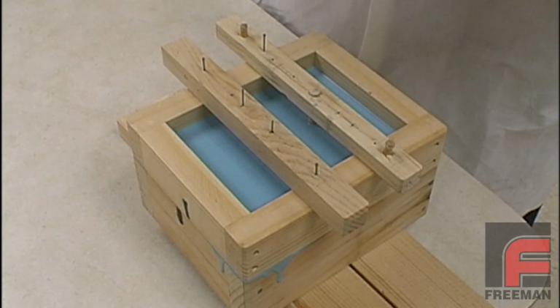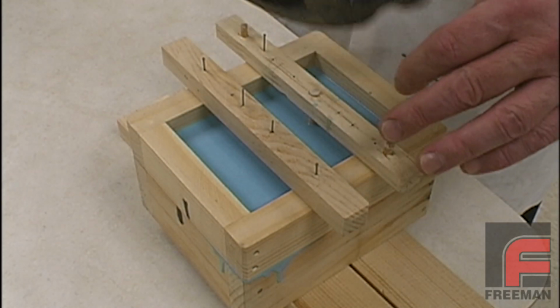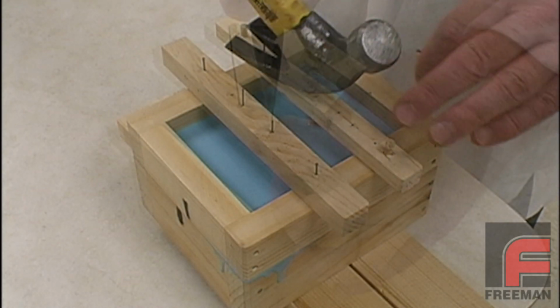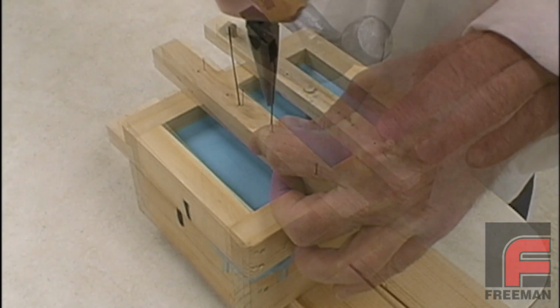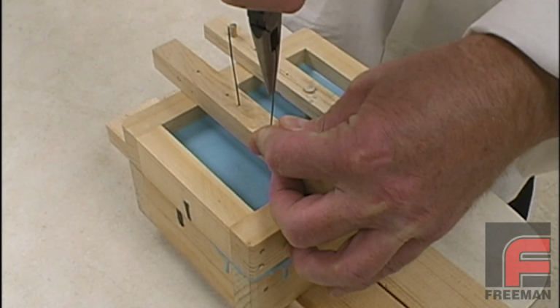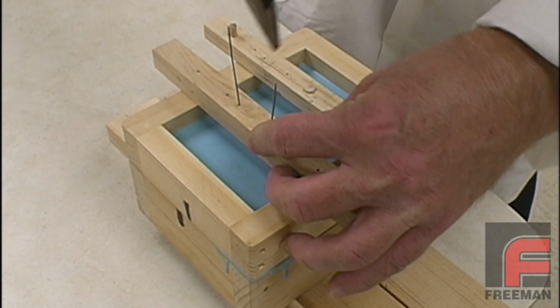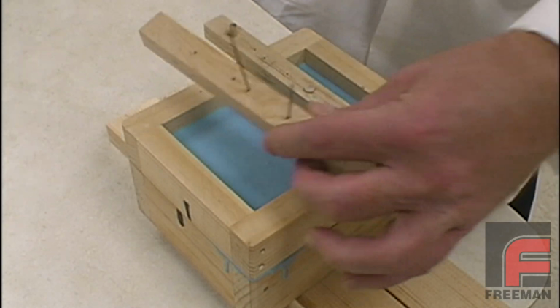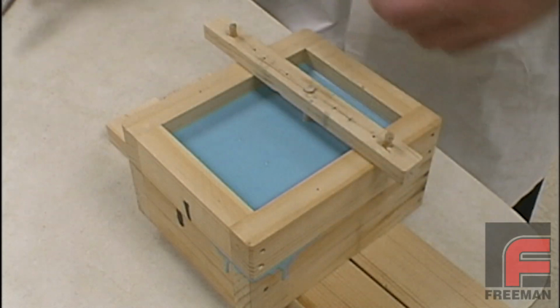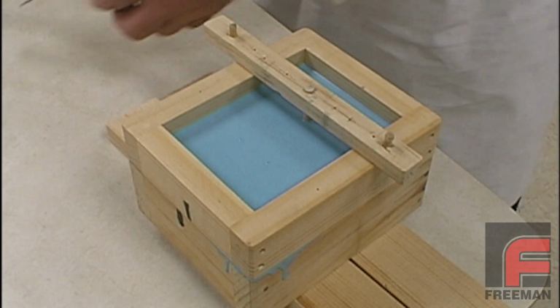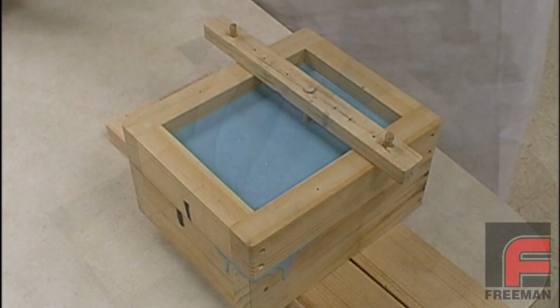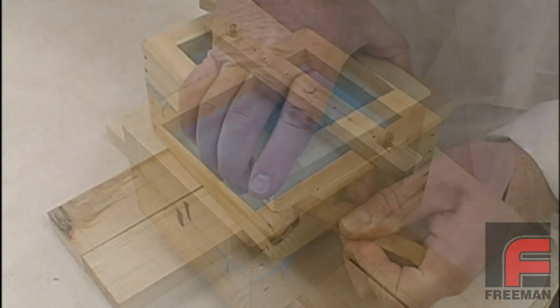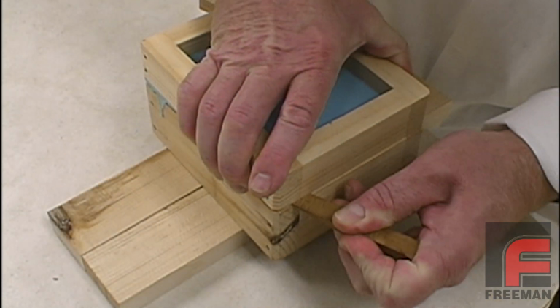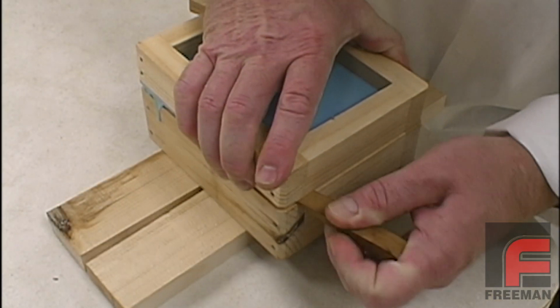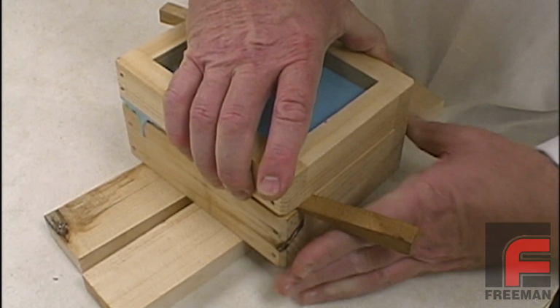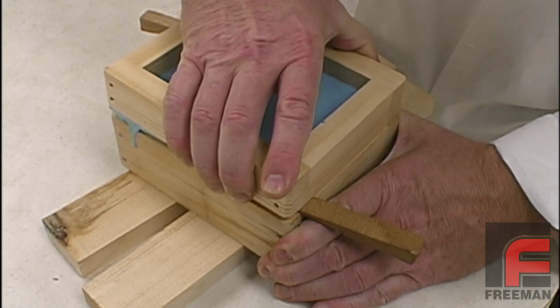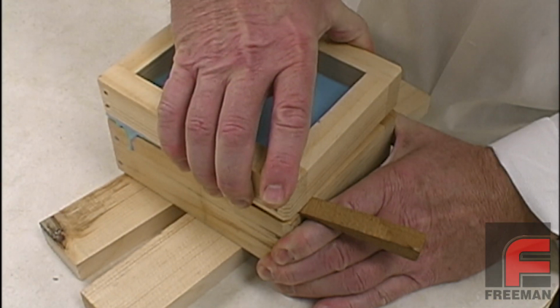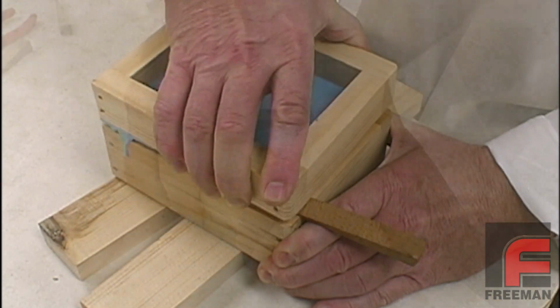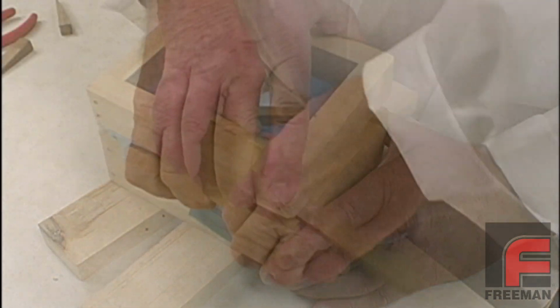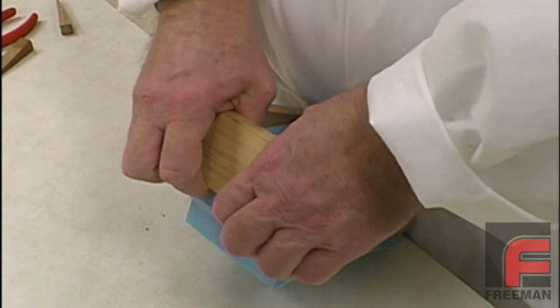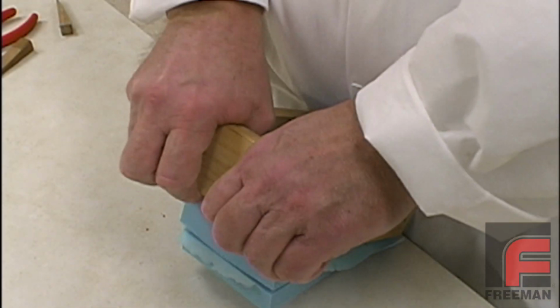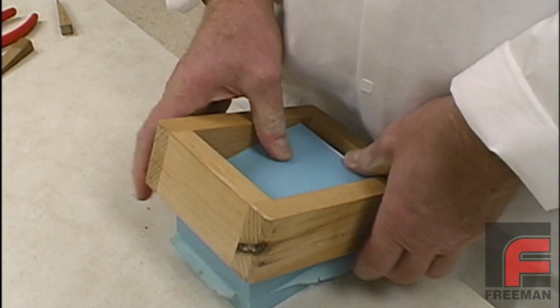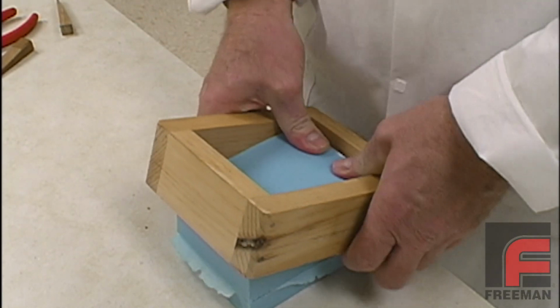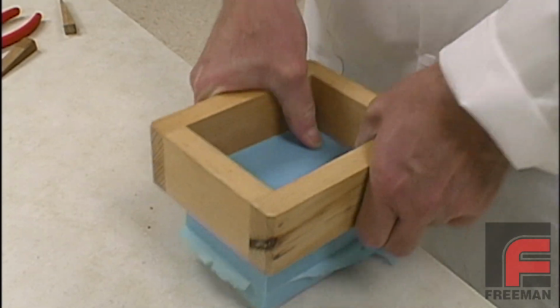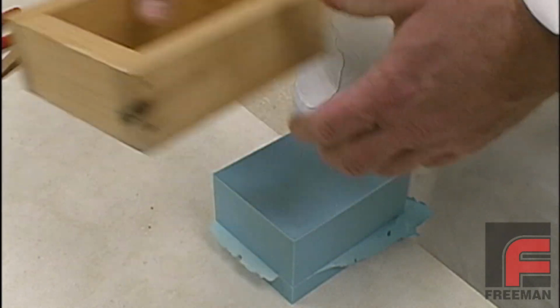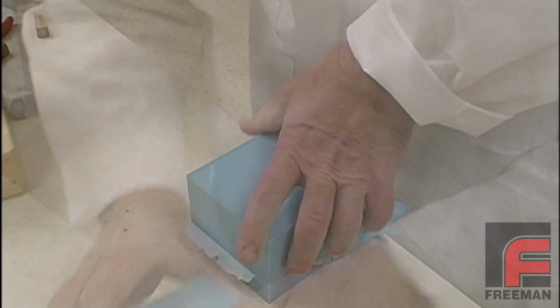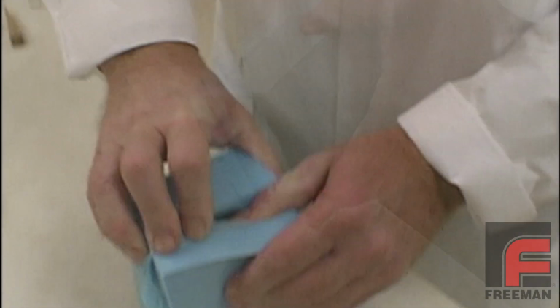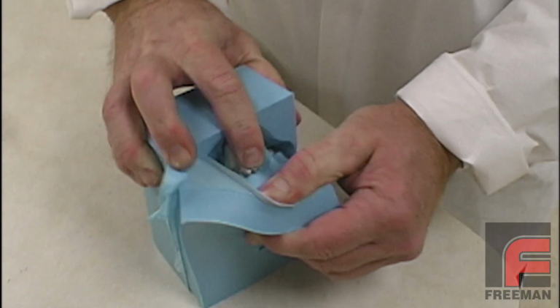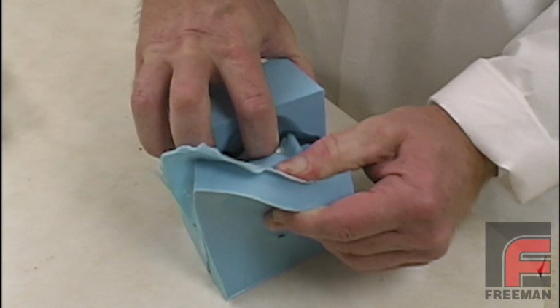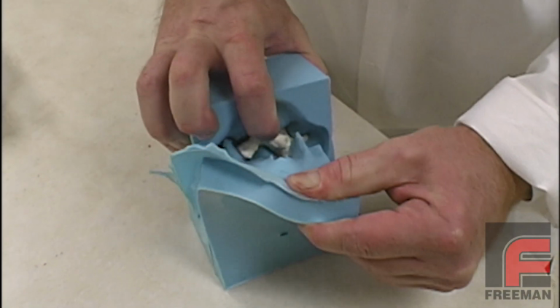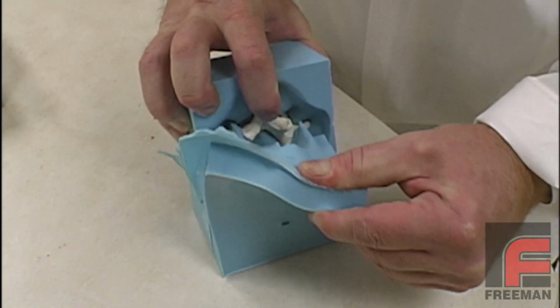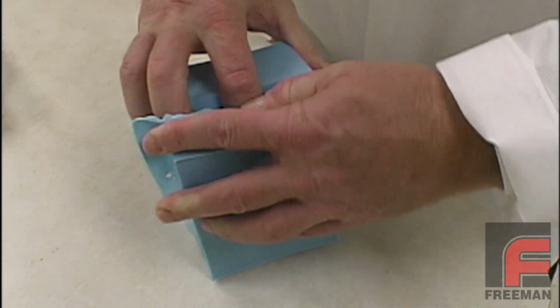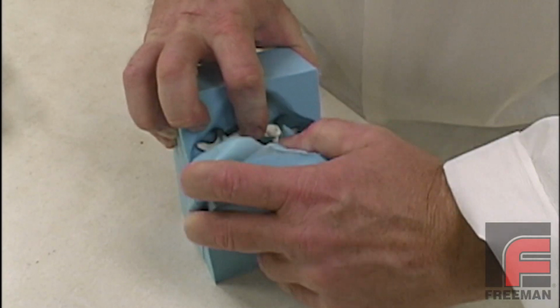The next day, we remove our vents and our gate. Then, using a couple of wedges, we remove each half of our mold frame. And then we pull apart the two halves of our mold, revealing our model.